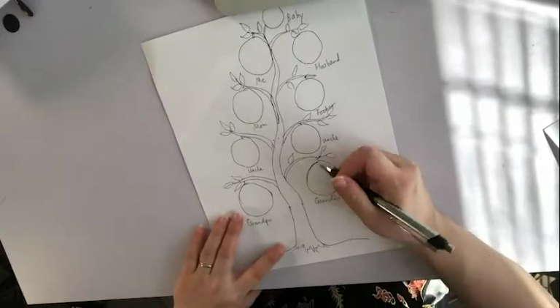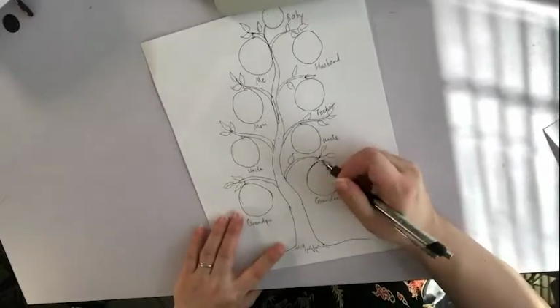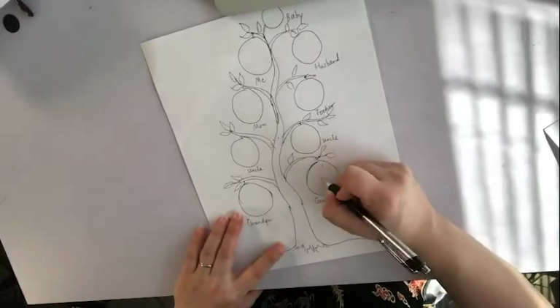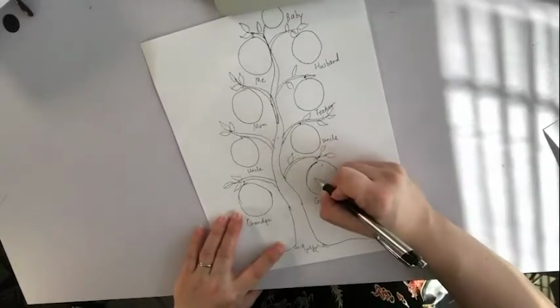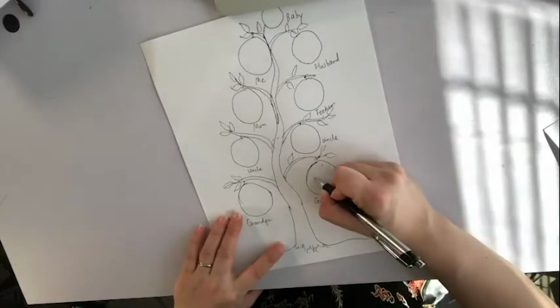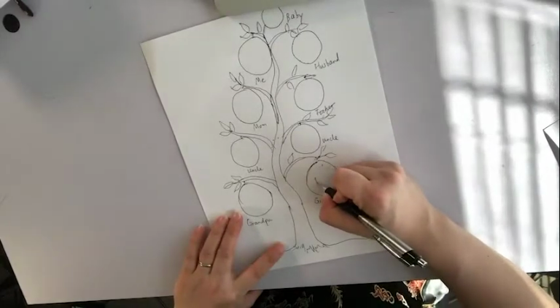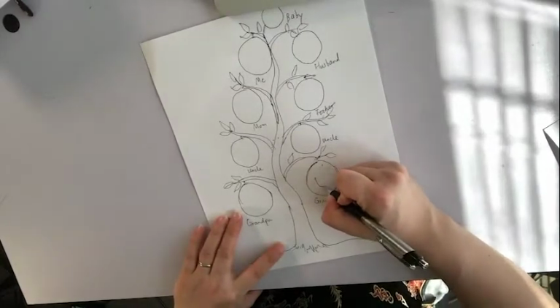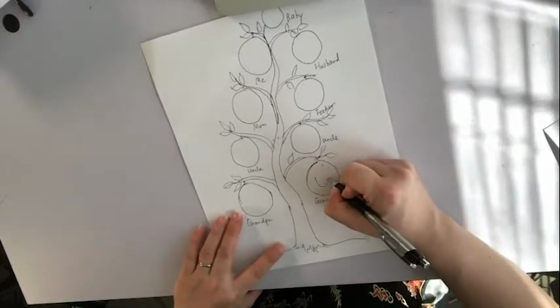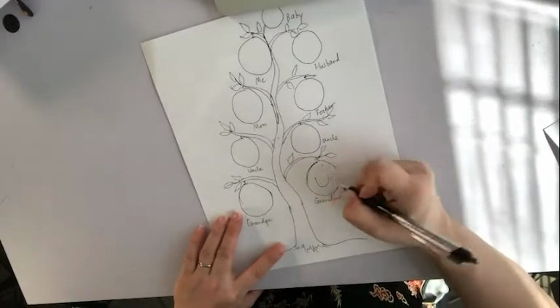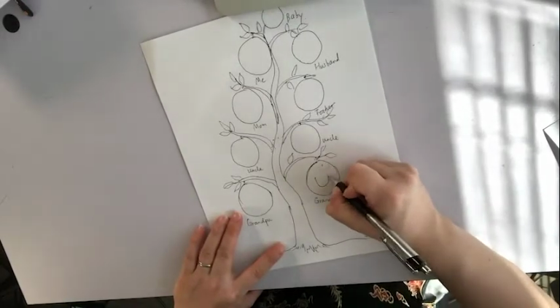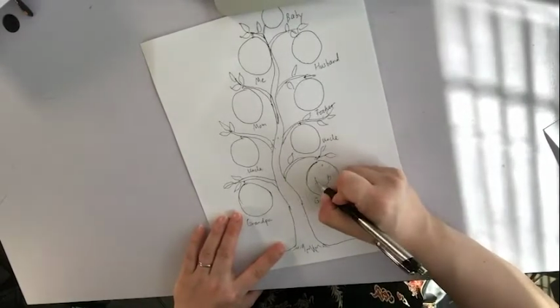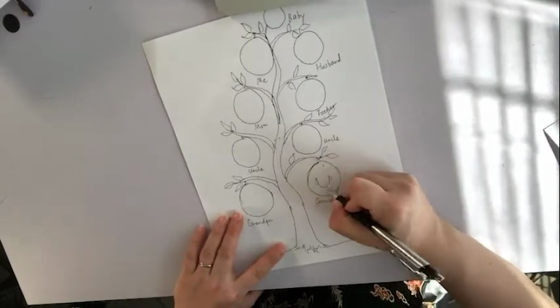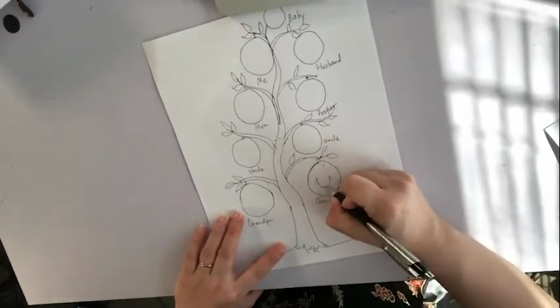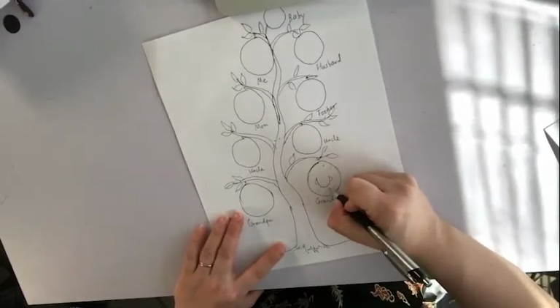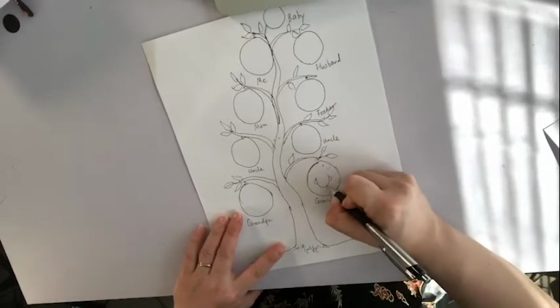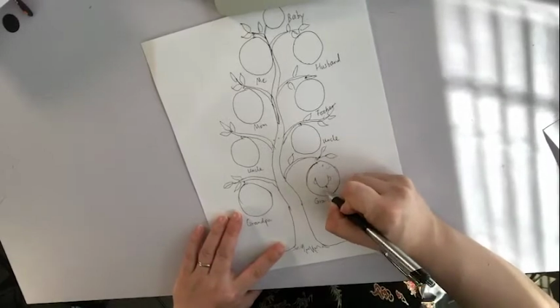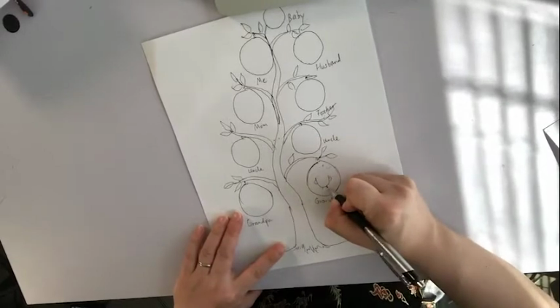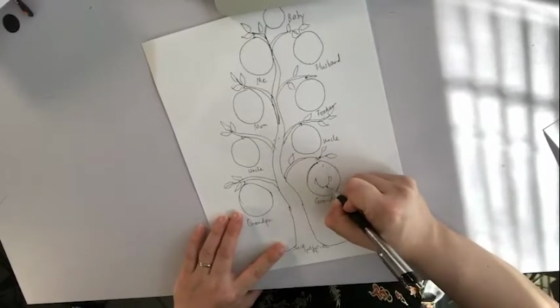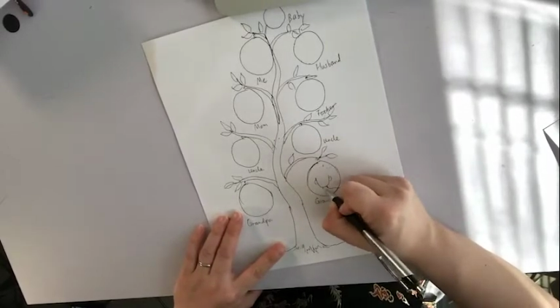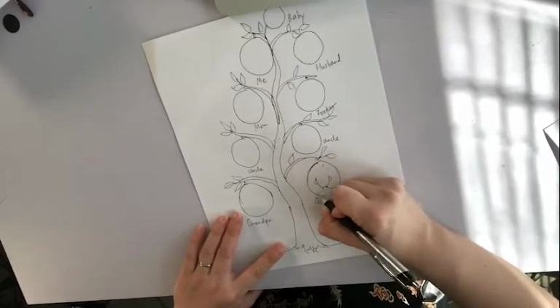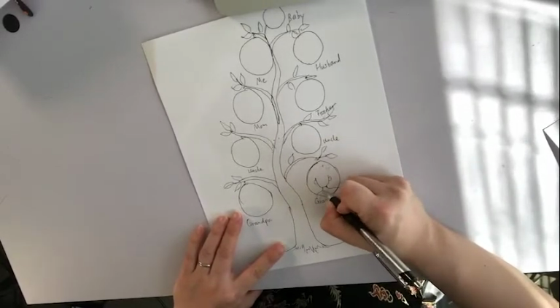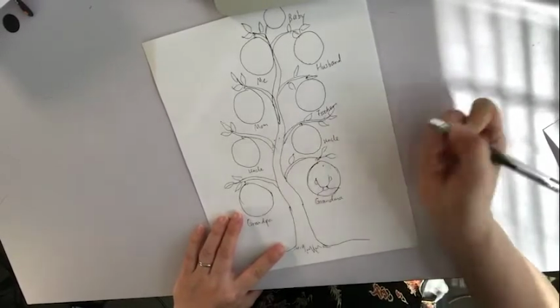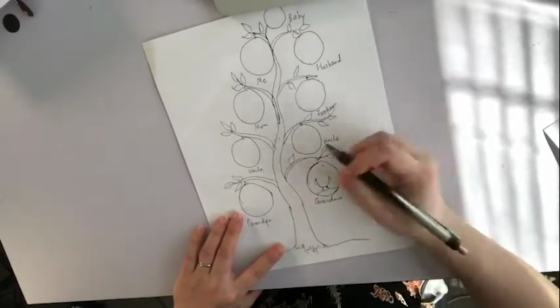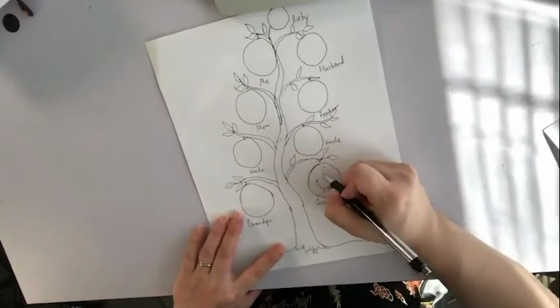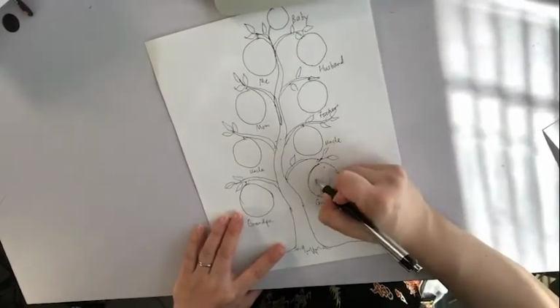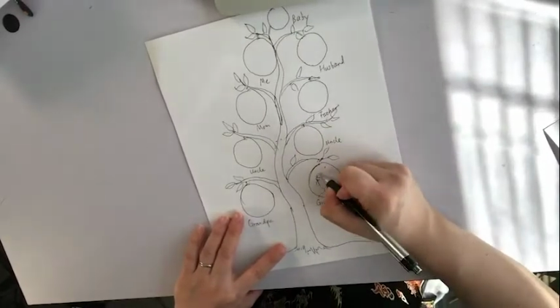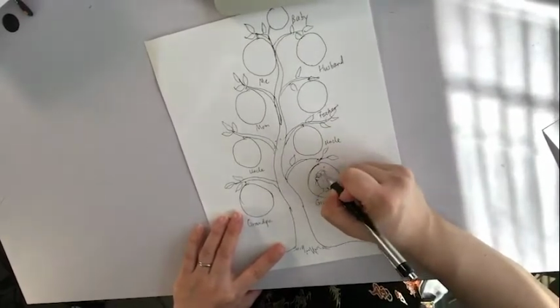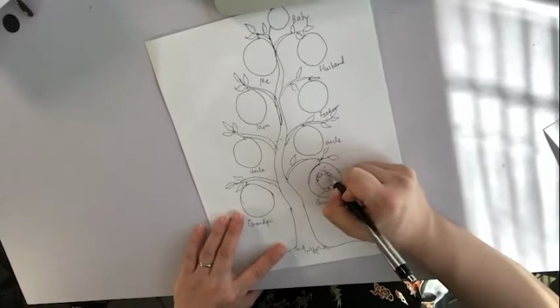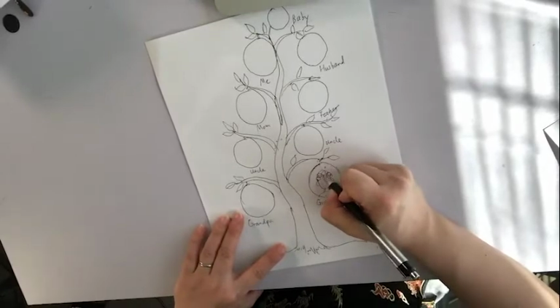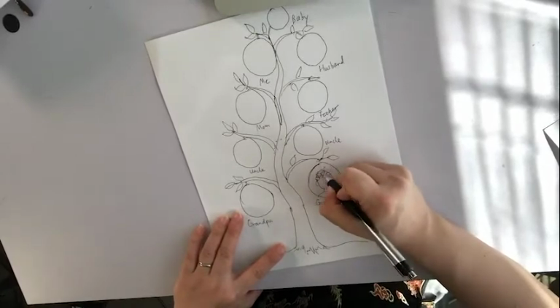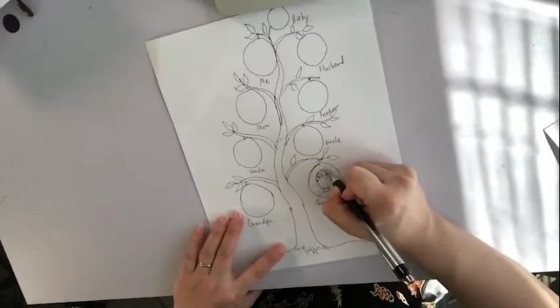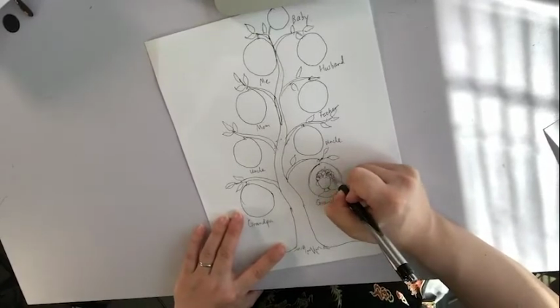Starting from my grandmother's face — the U-shape, ears, neckline, shoulder line. And I'm going to scribble her hair.